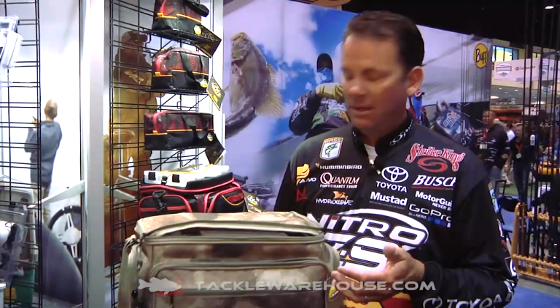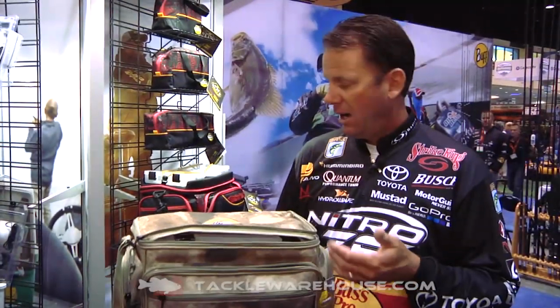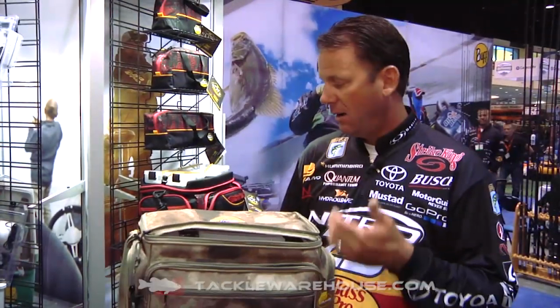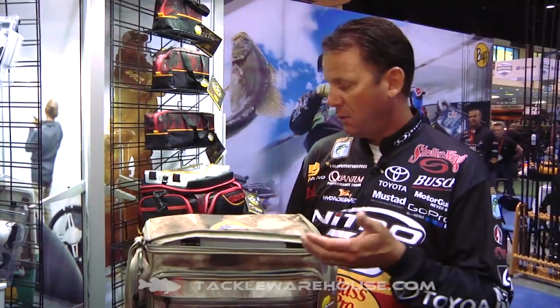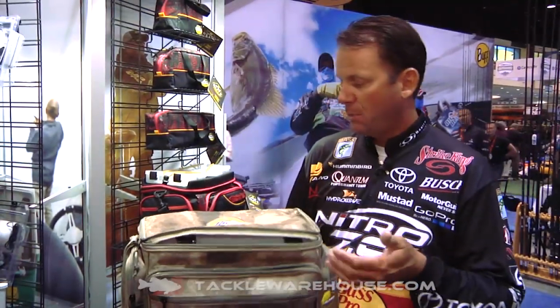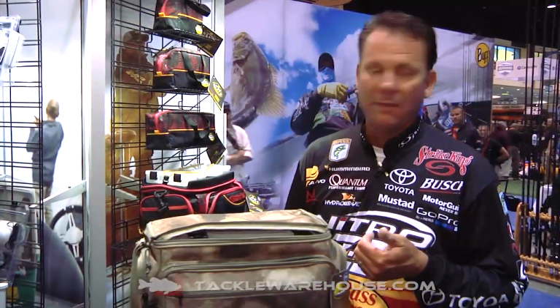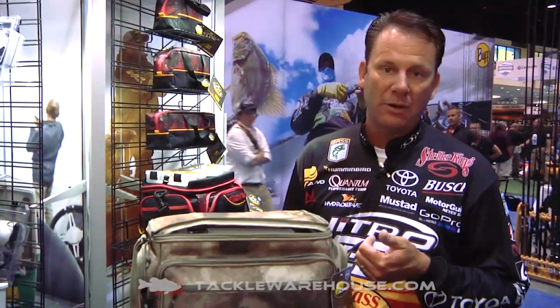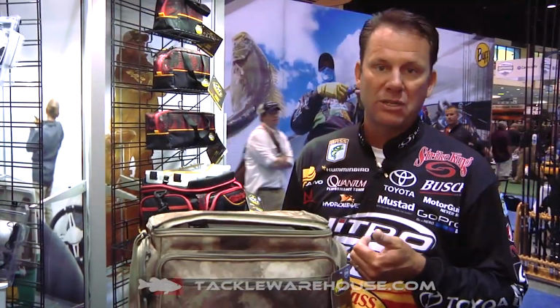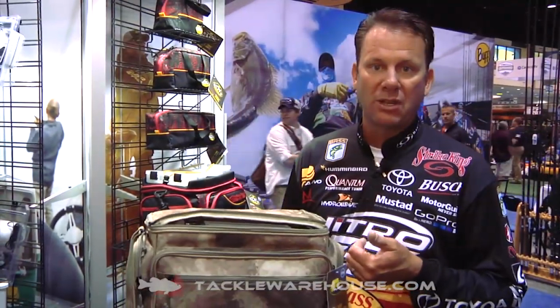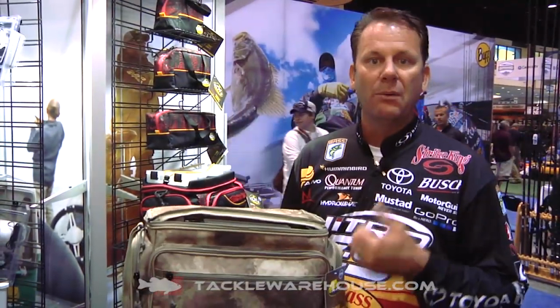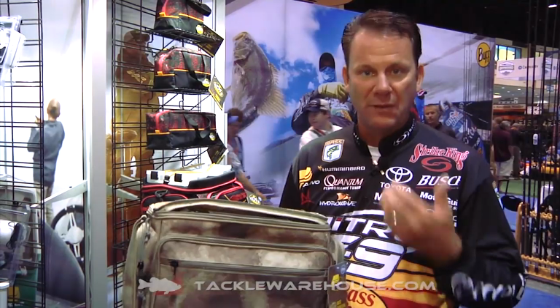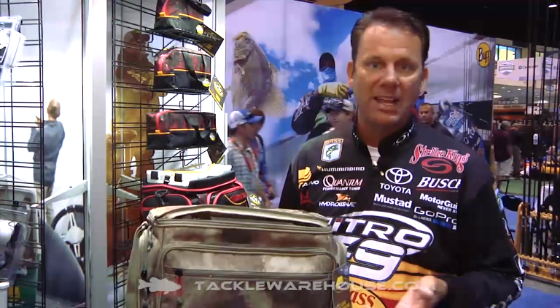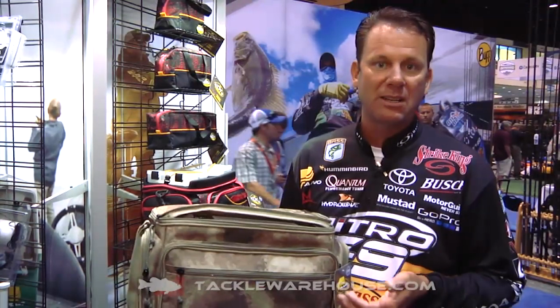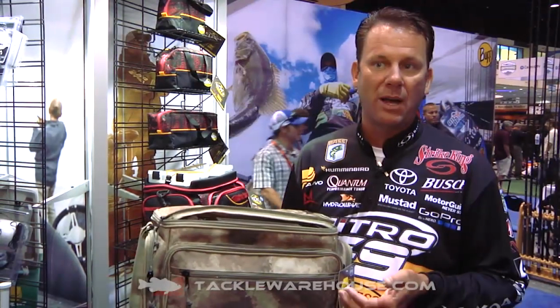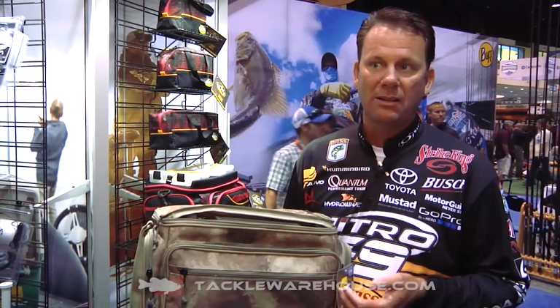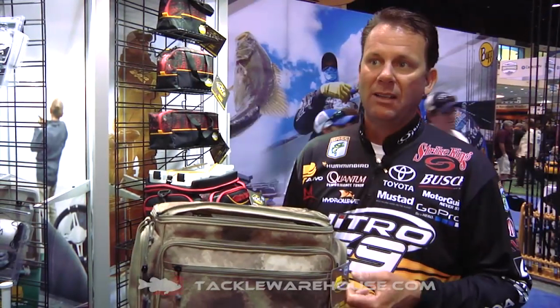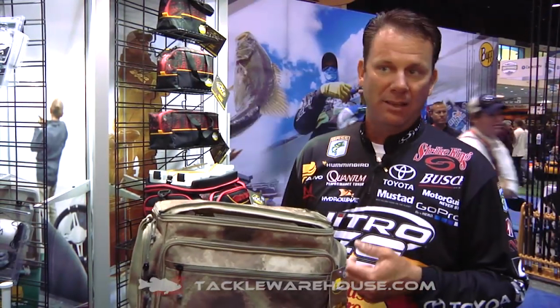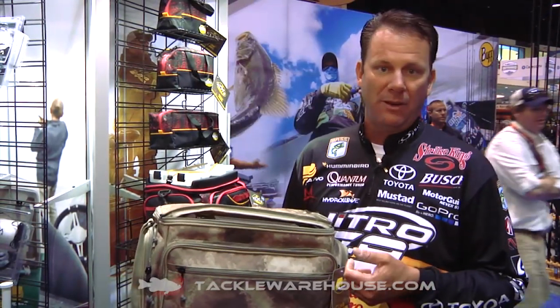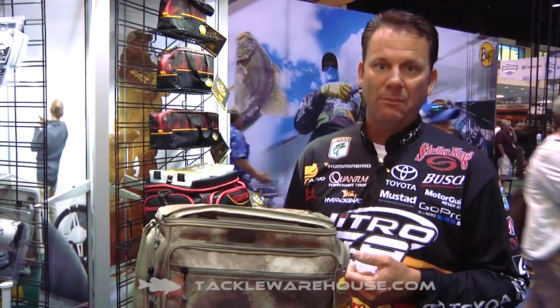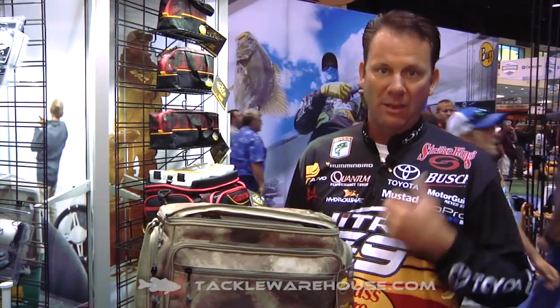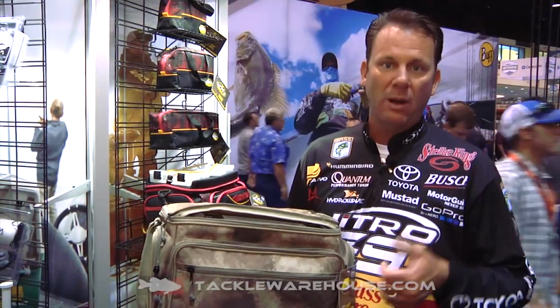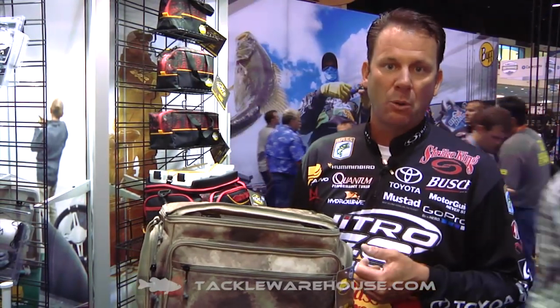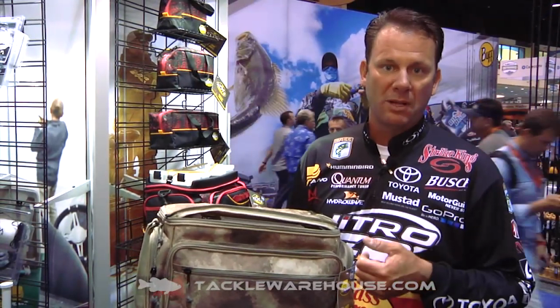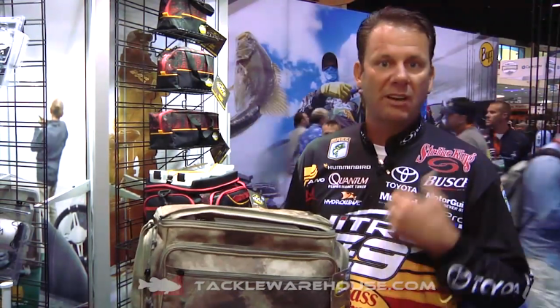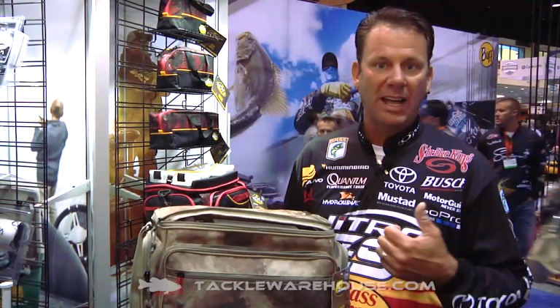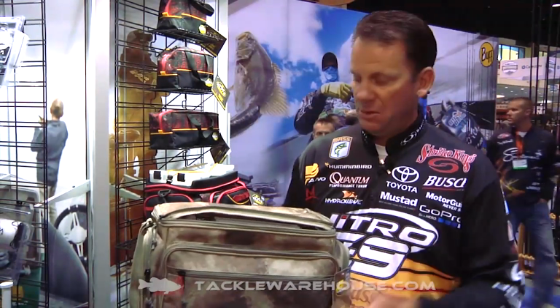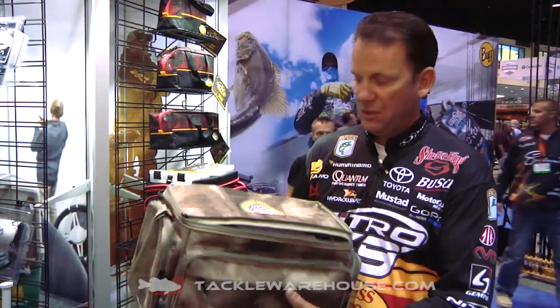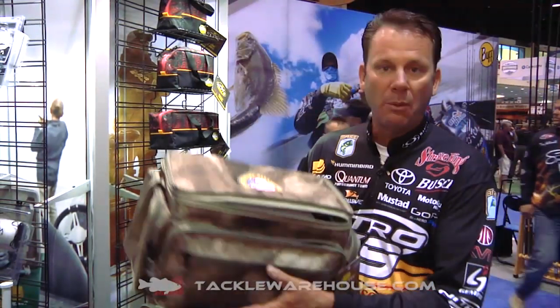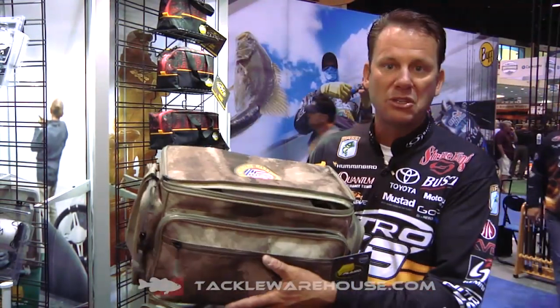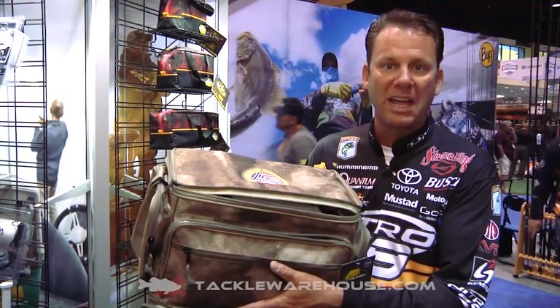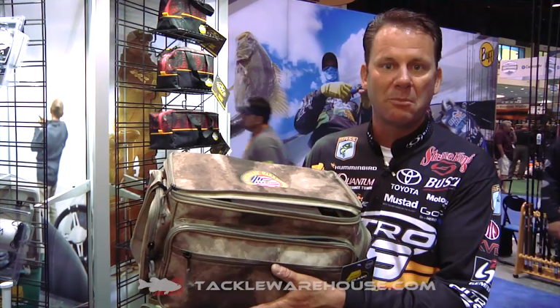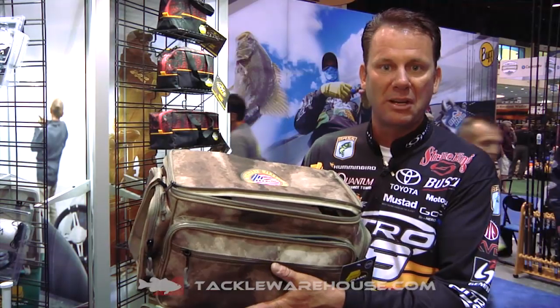It's a fantastic product. If you want to support your military like I do, check out one of these new bags from Plano.